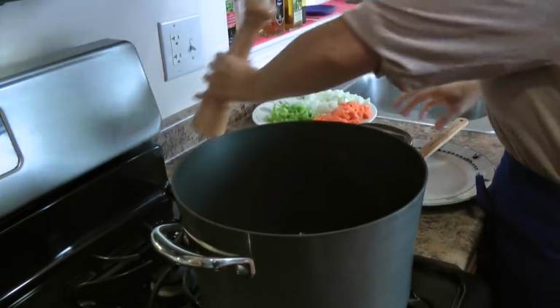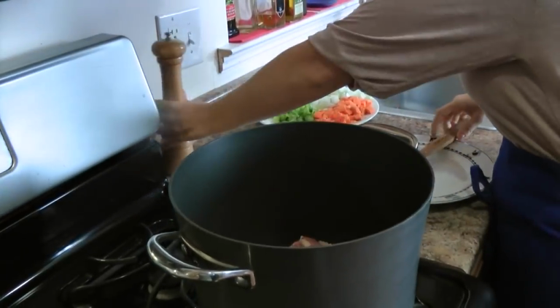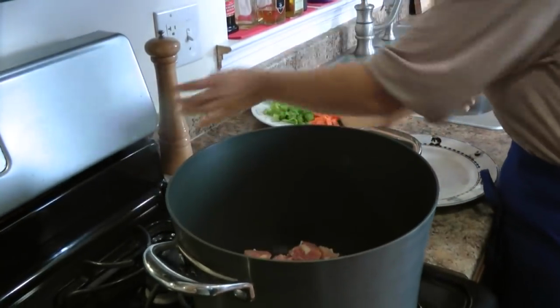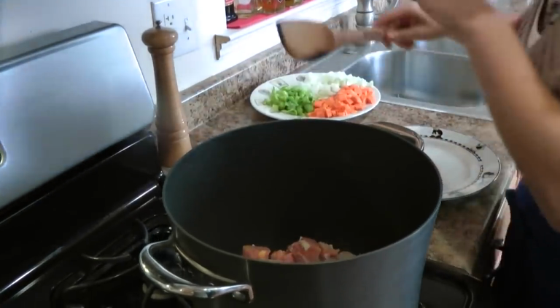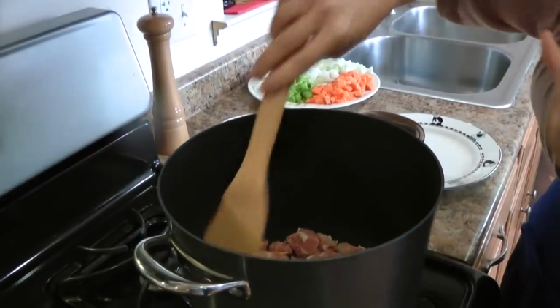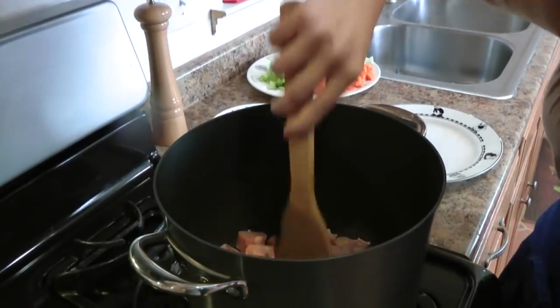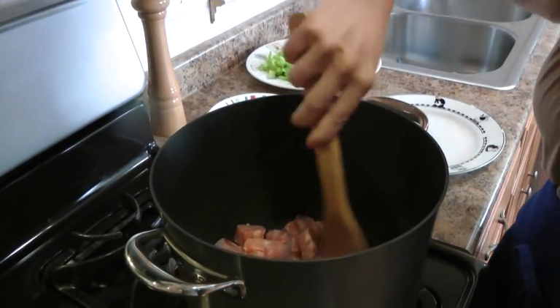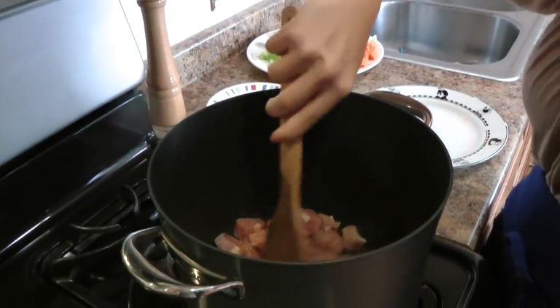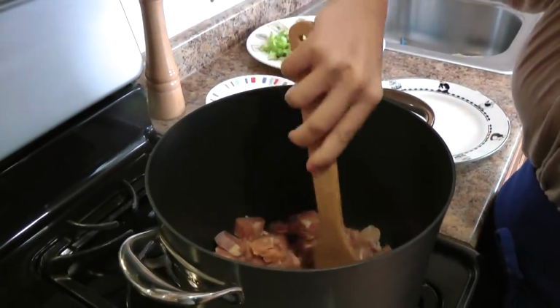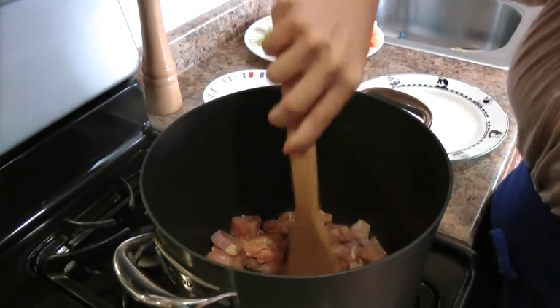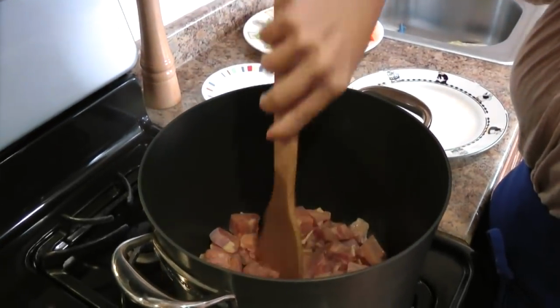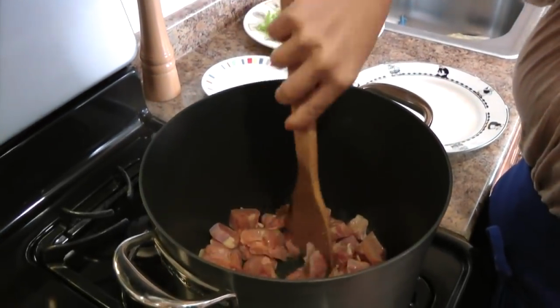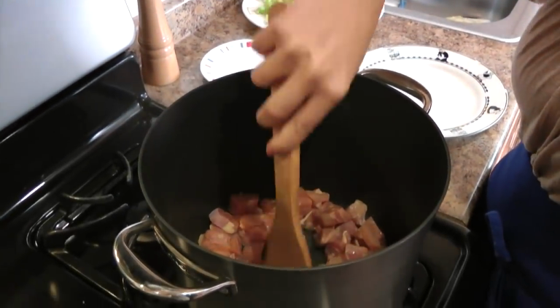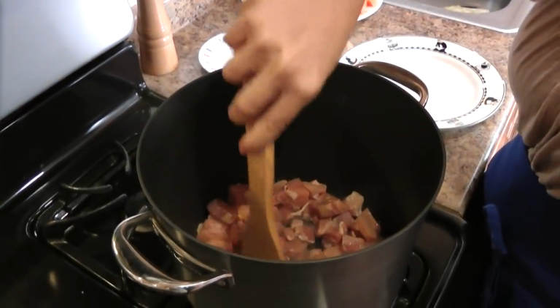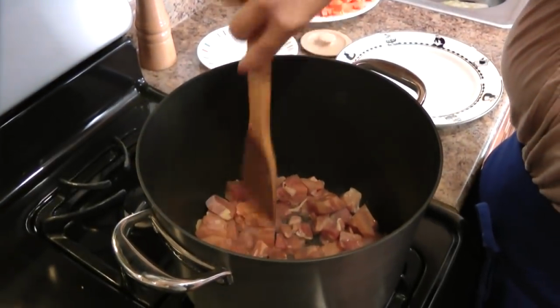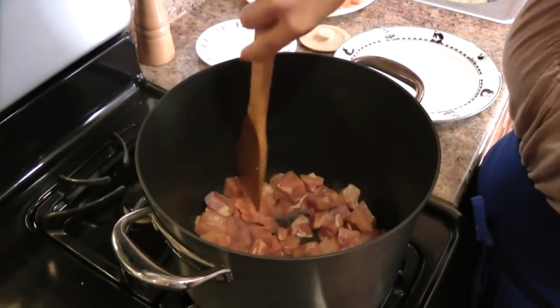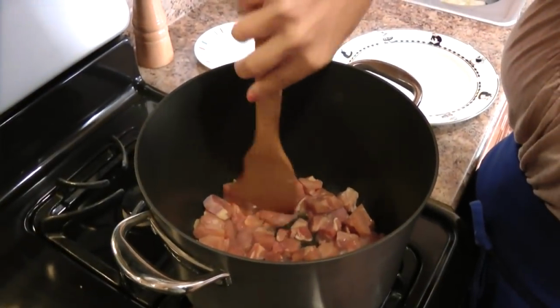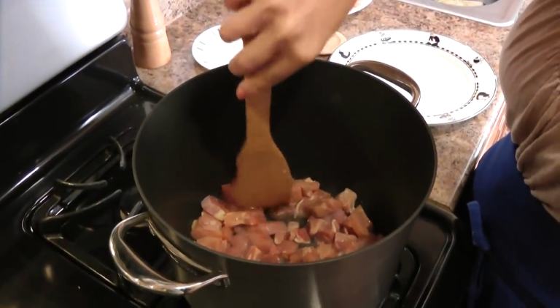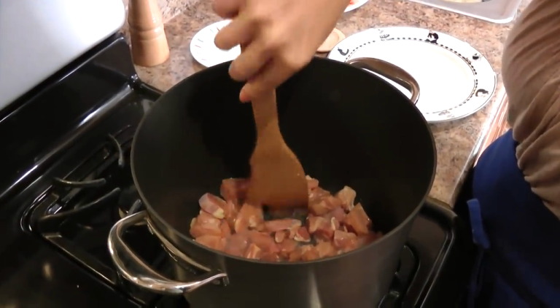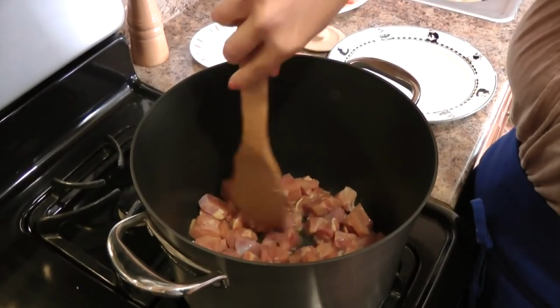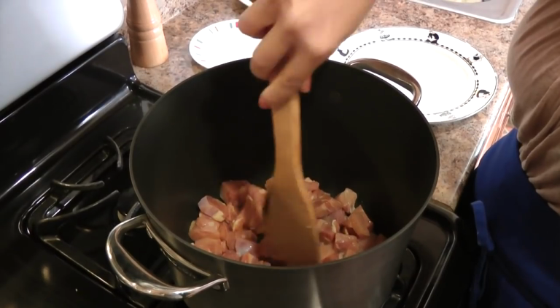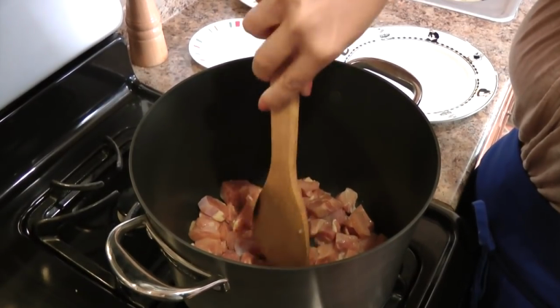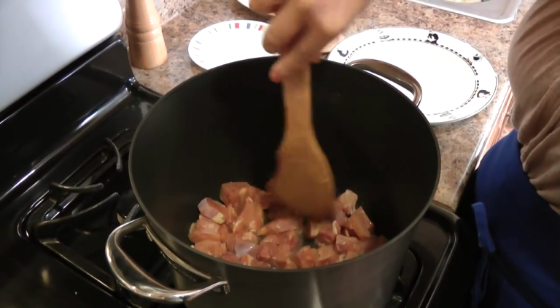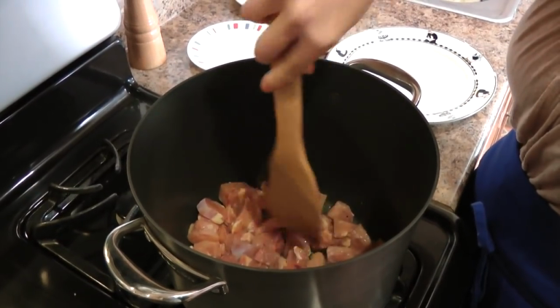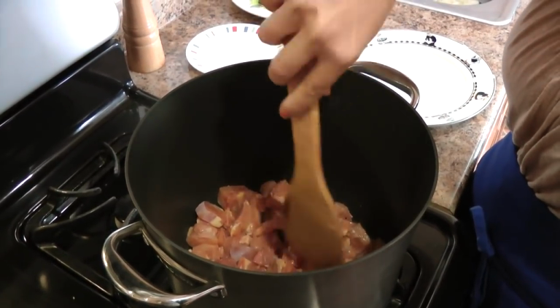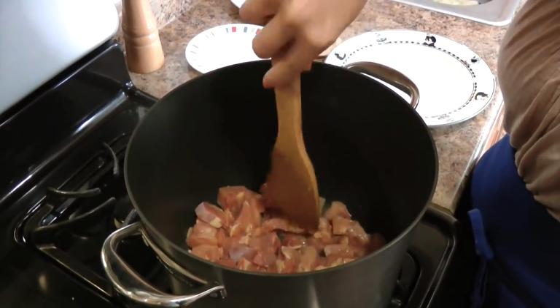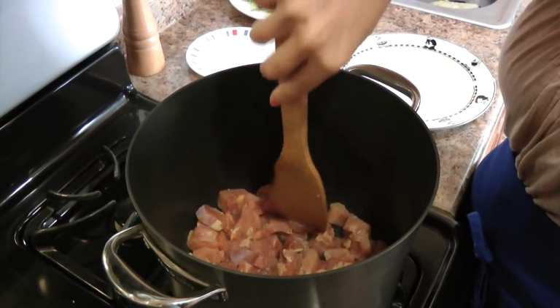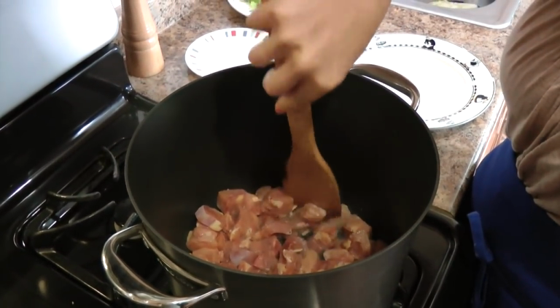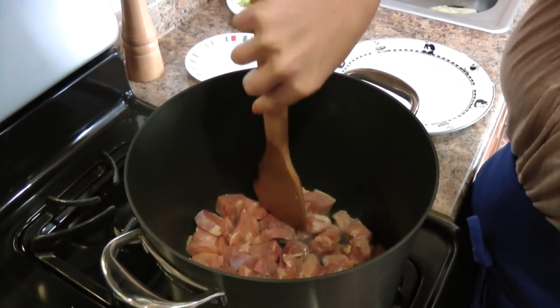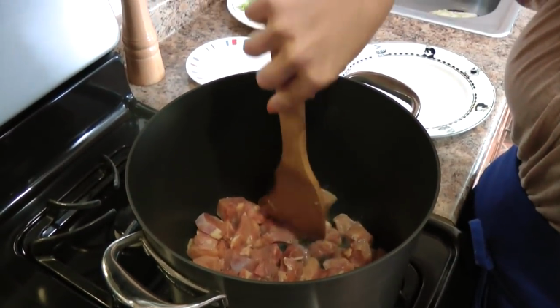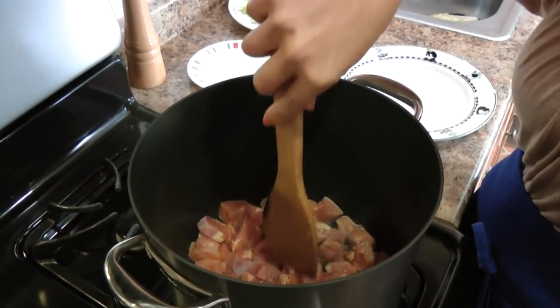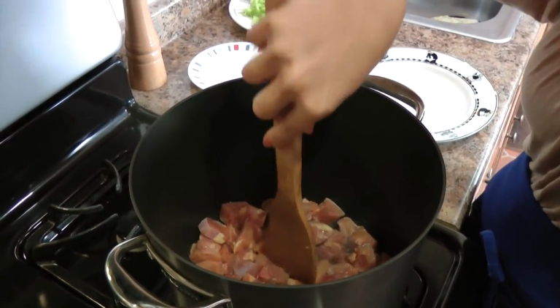I always use dark meat chicken. I'm going to let this cook for about five minutes, or until it's nicely browned, and then we'll add in our veggies.